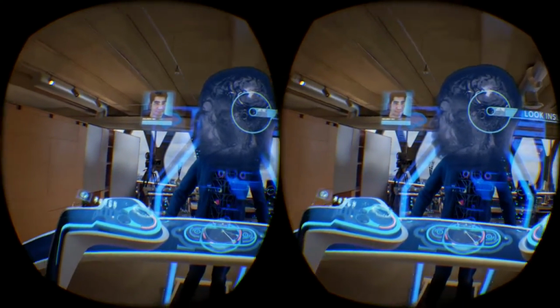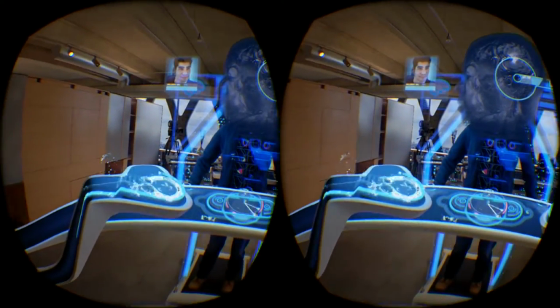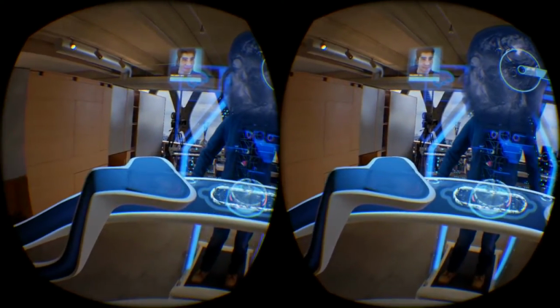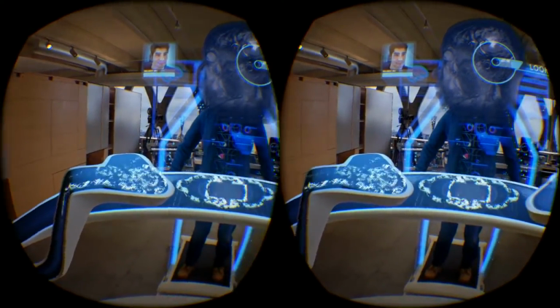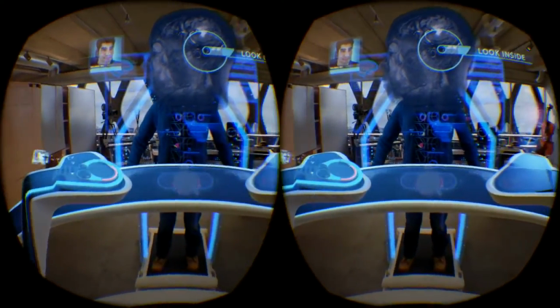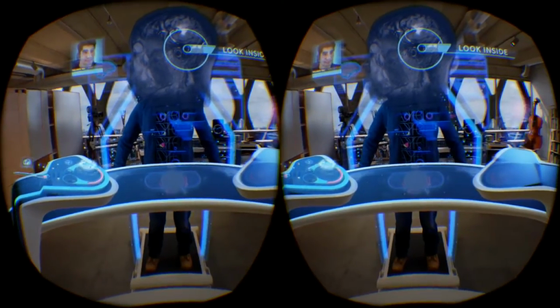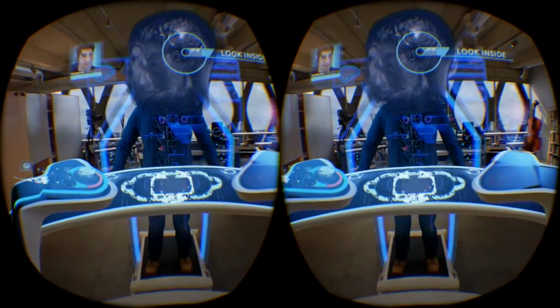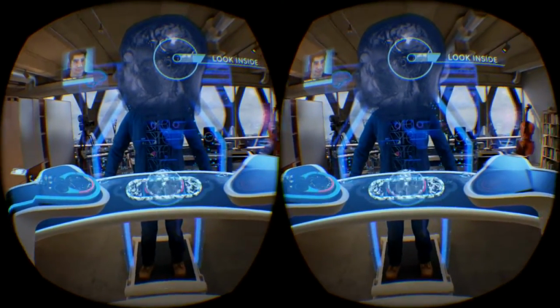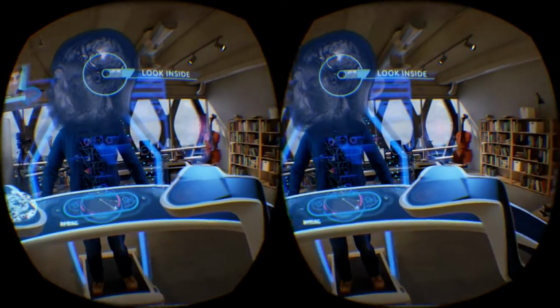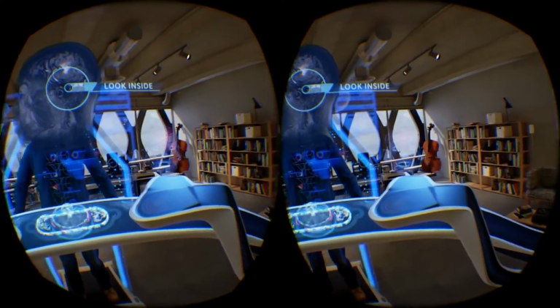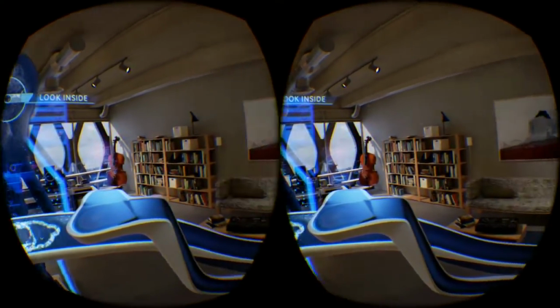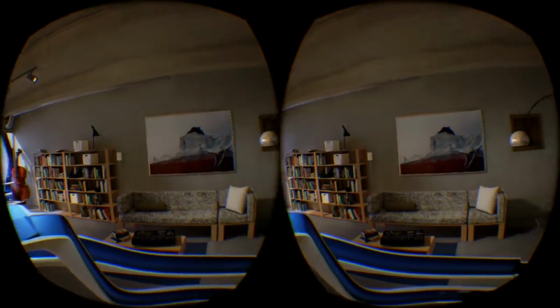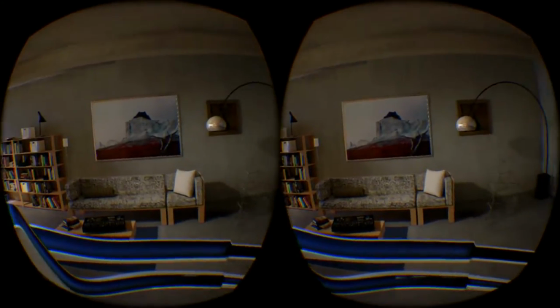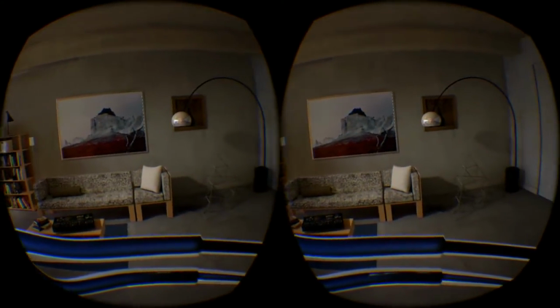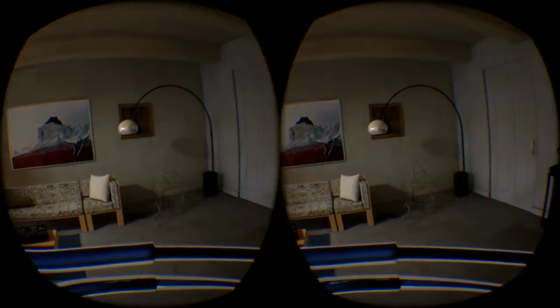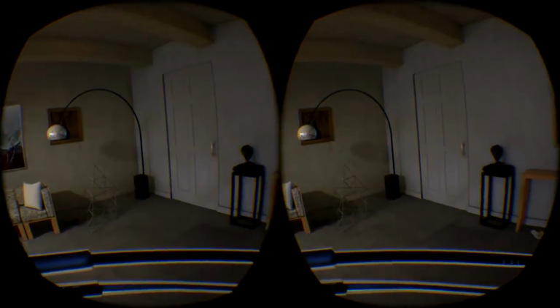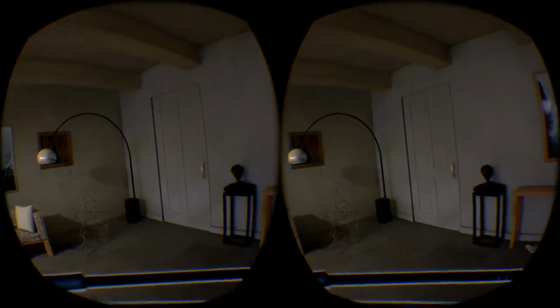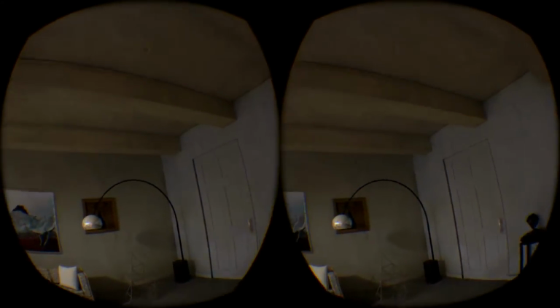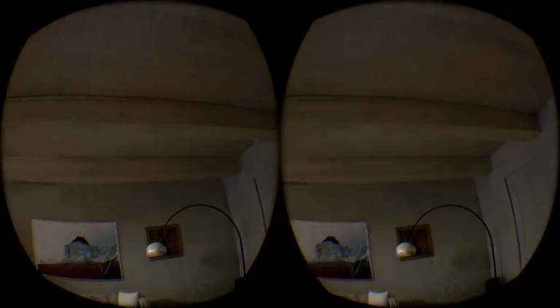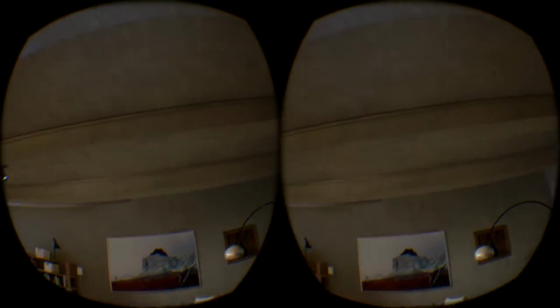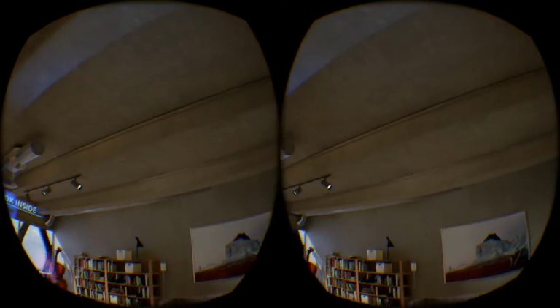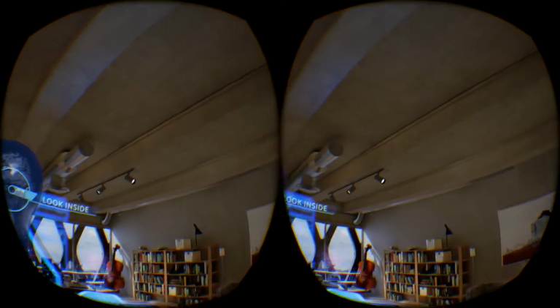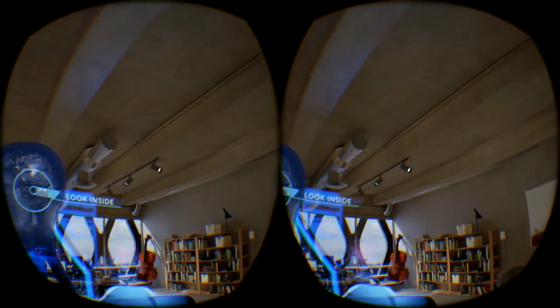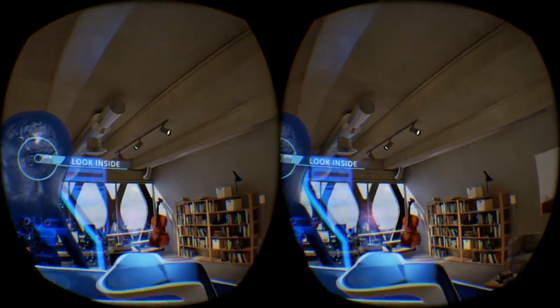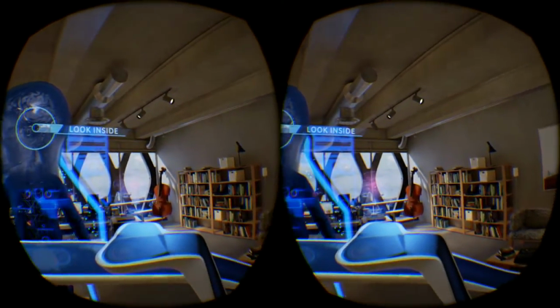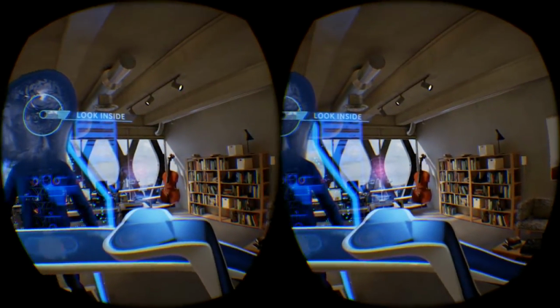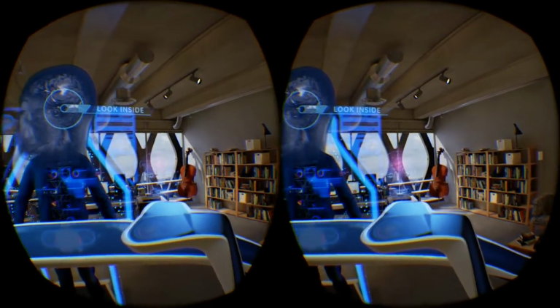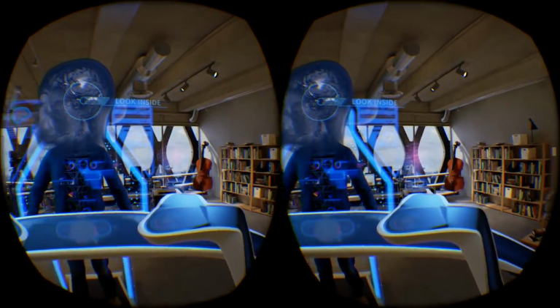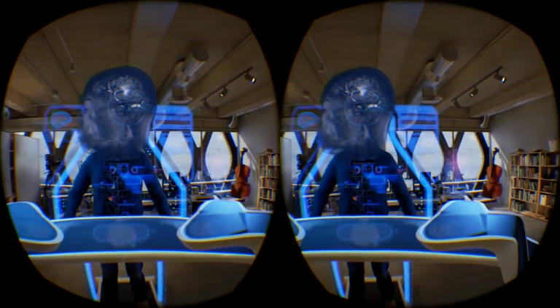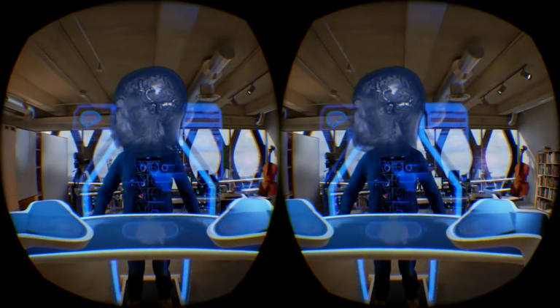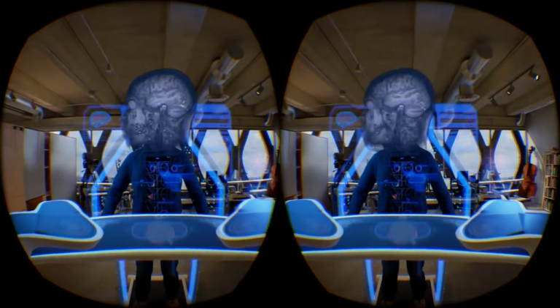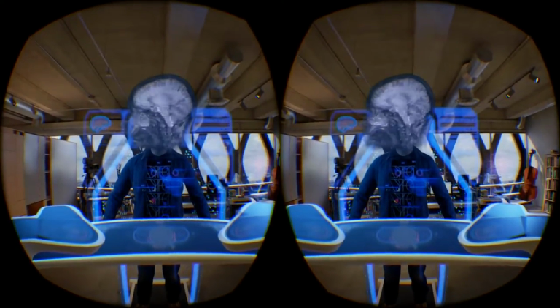Before we take off, I'll mention two safety points. Be sure to stay on the platform and you'll find it more comfortable not to move around while we're moving. Okay, let's get going.